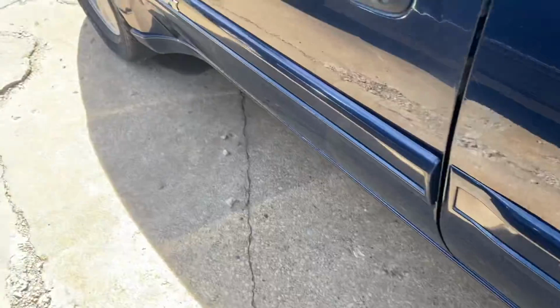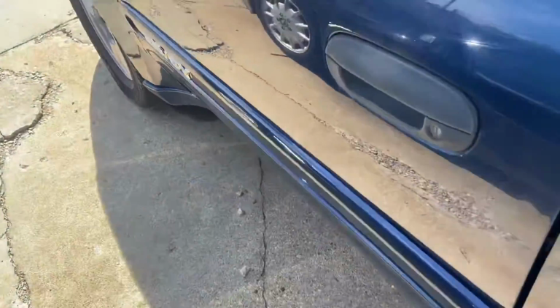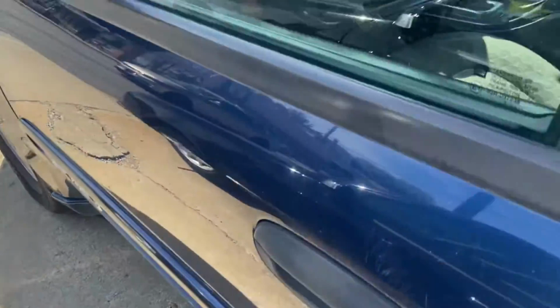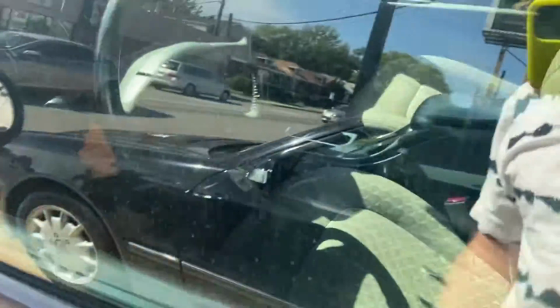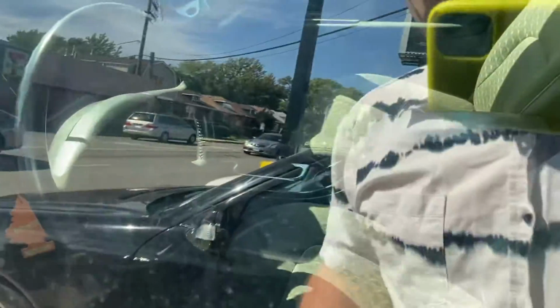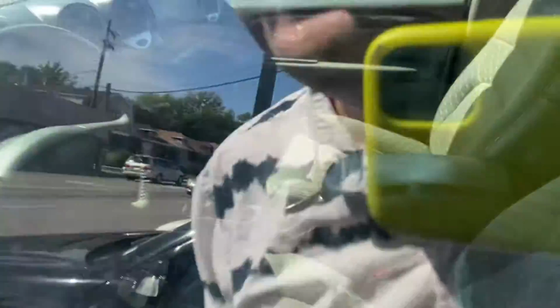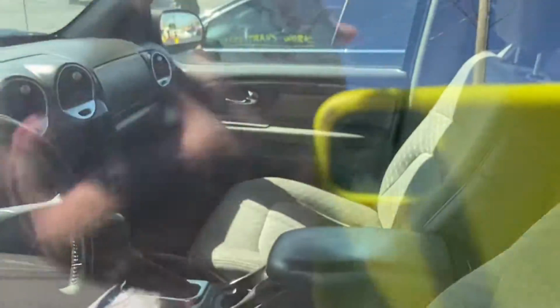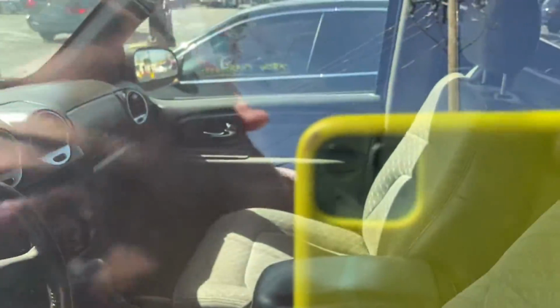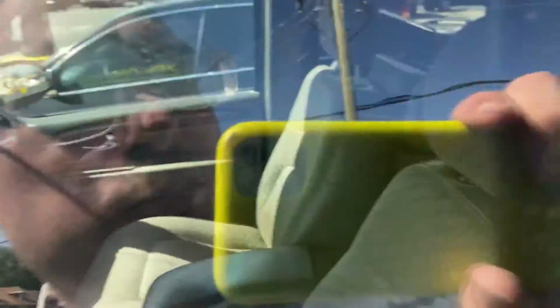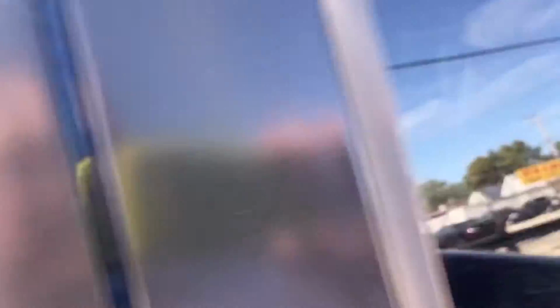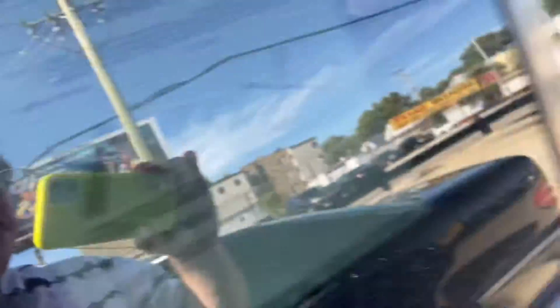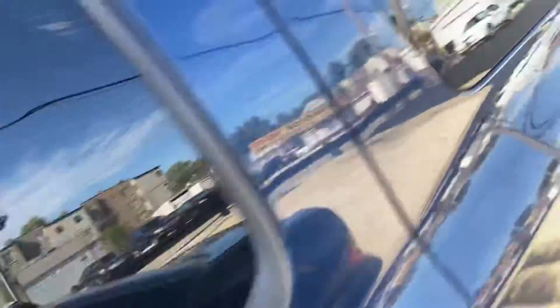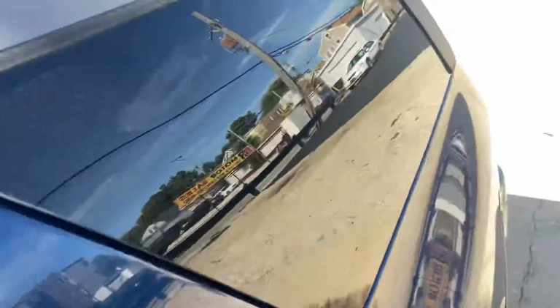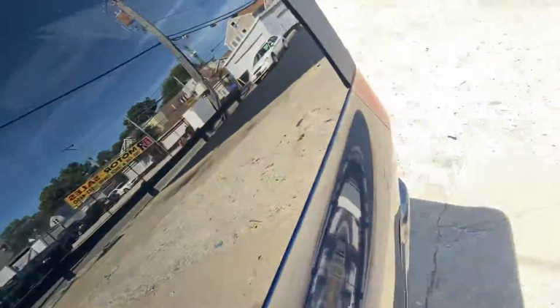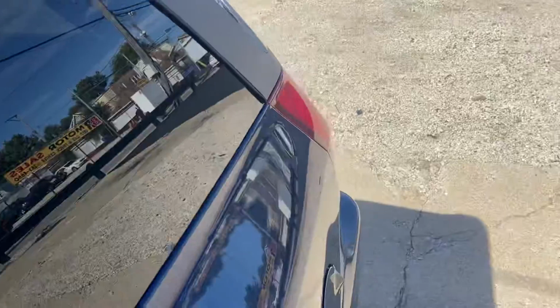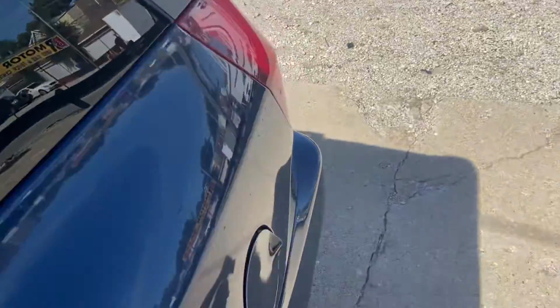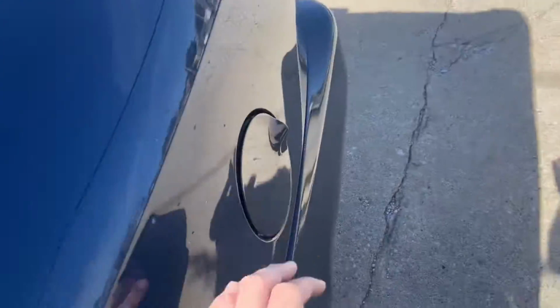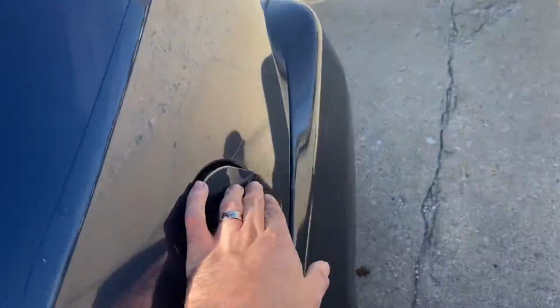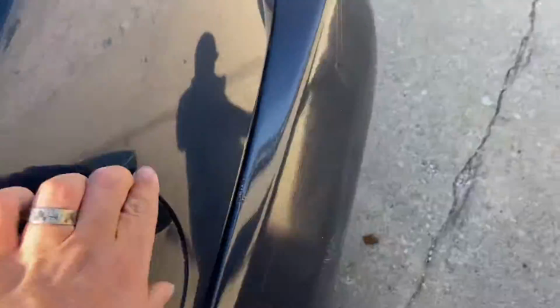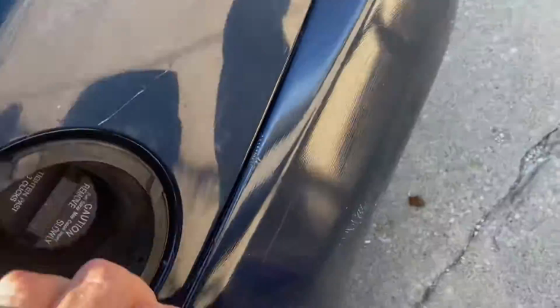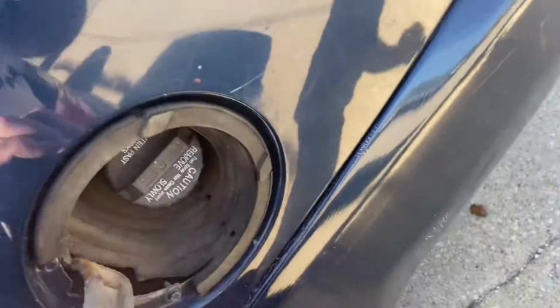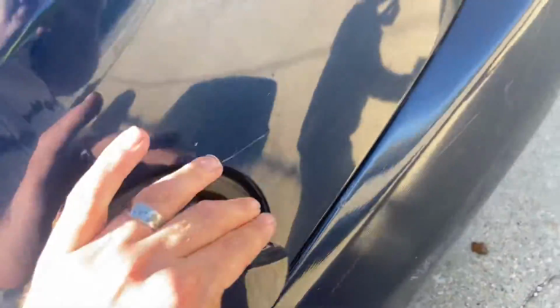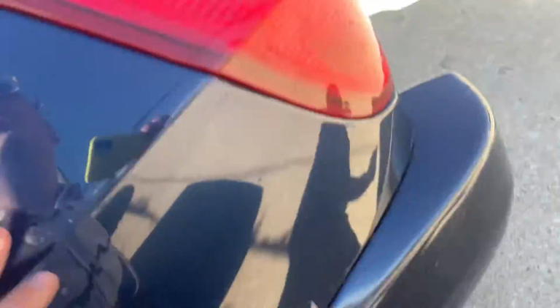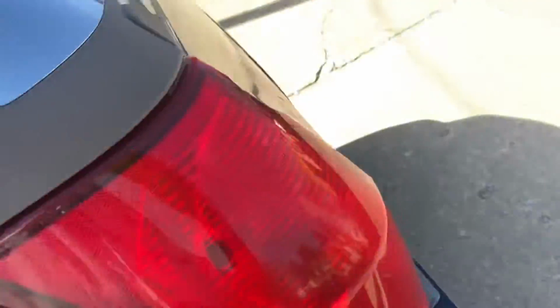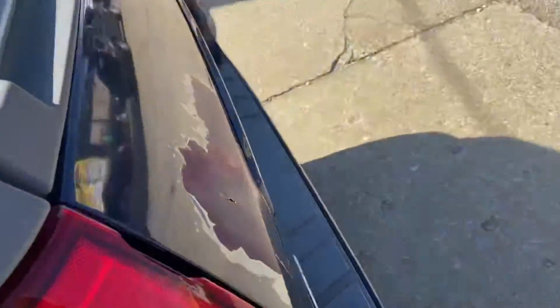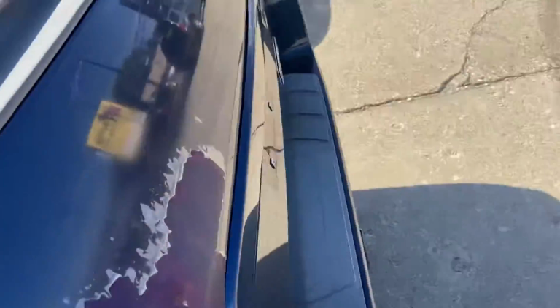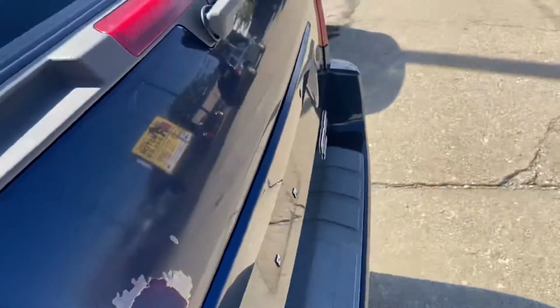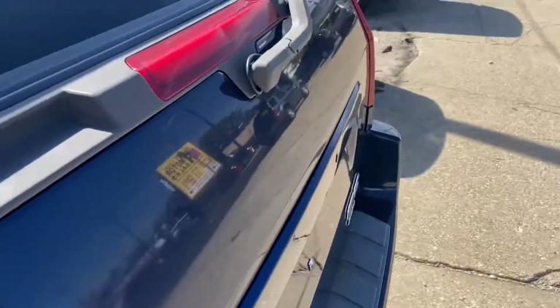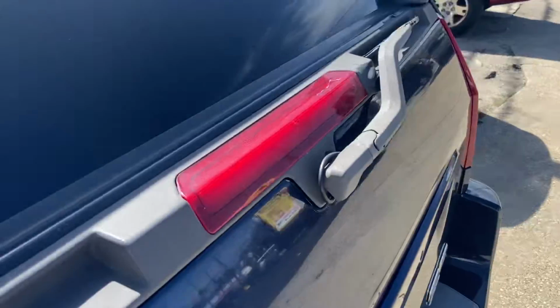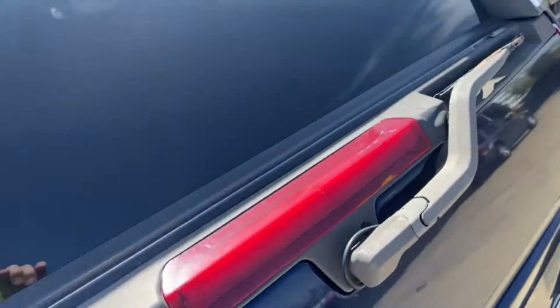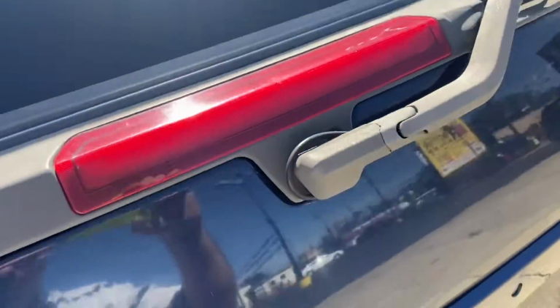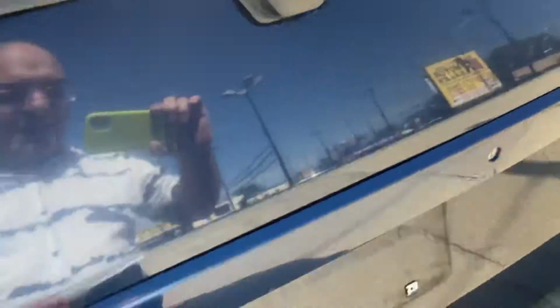And then also, not only can you slide that back panel back, you can also slide the rear window down.